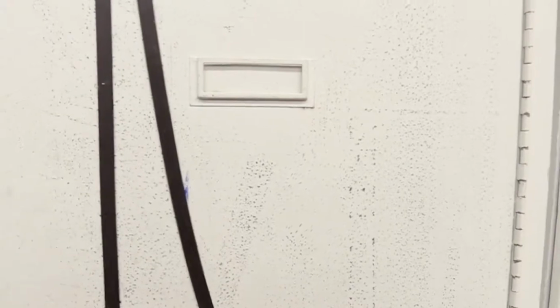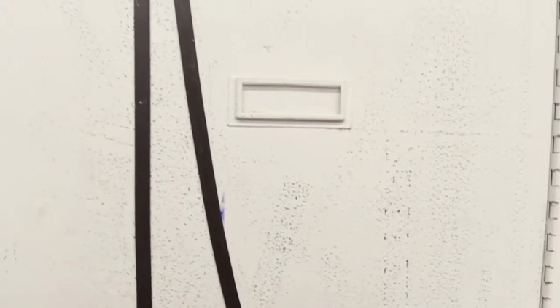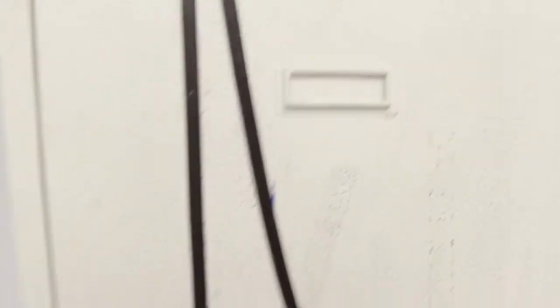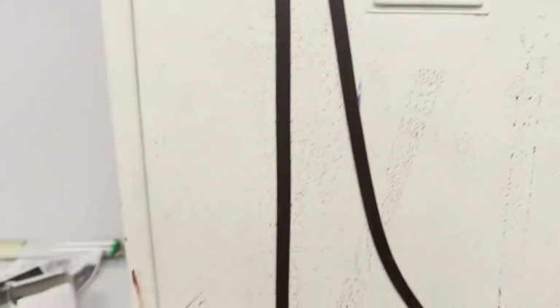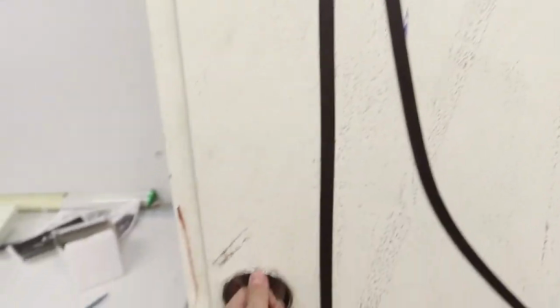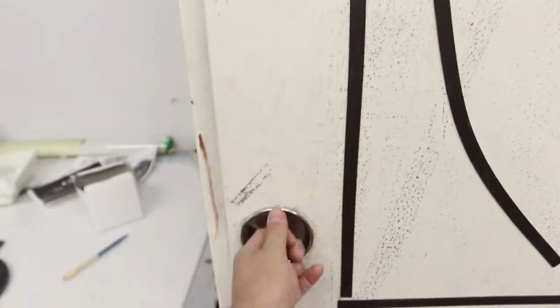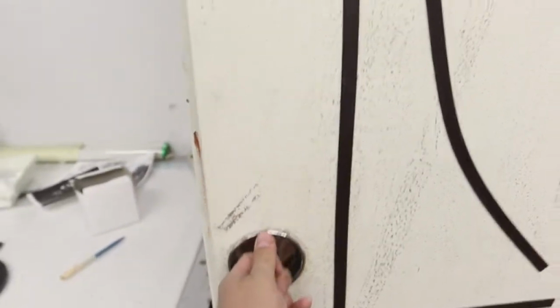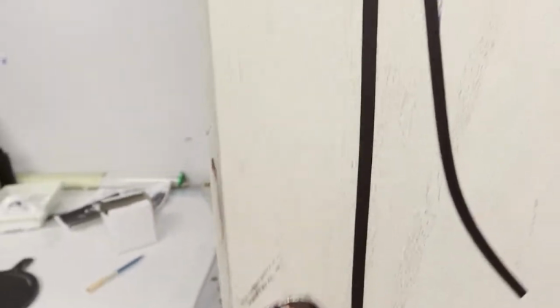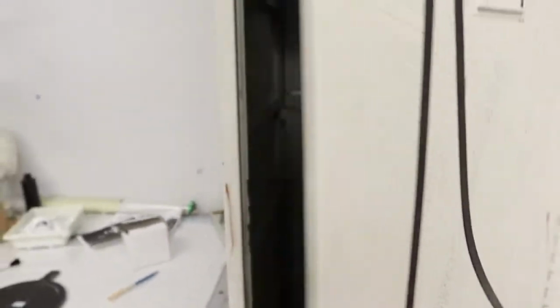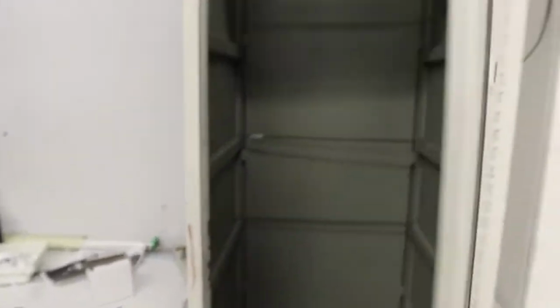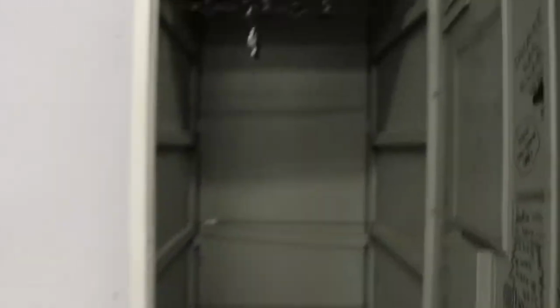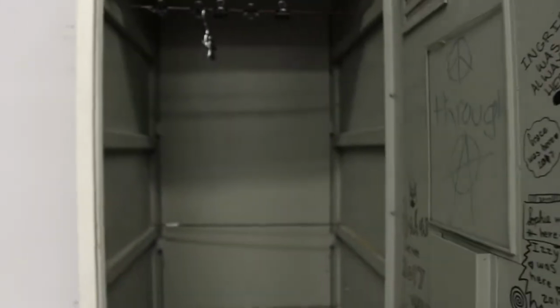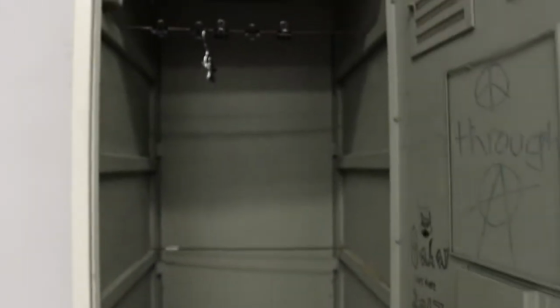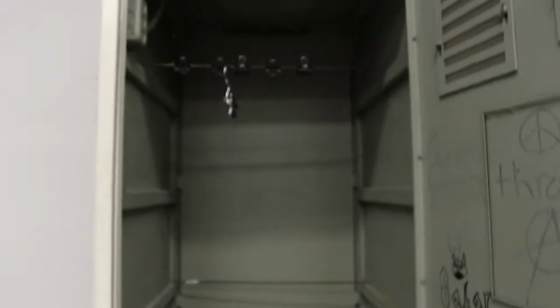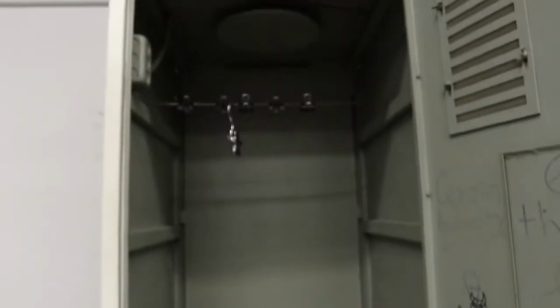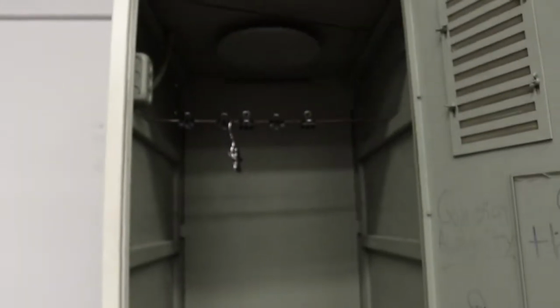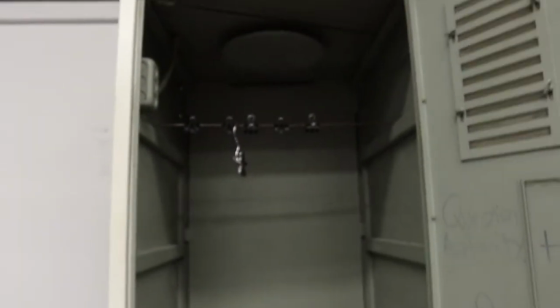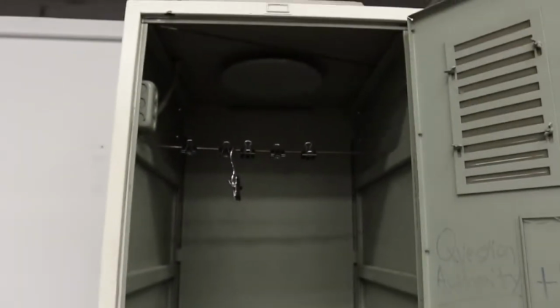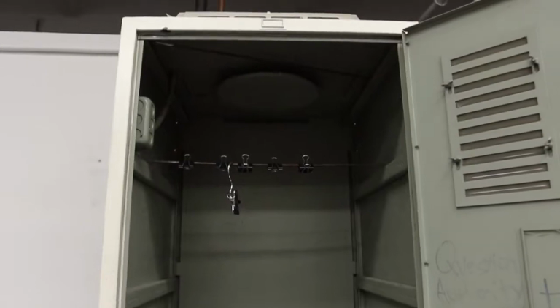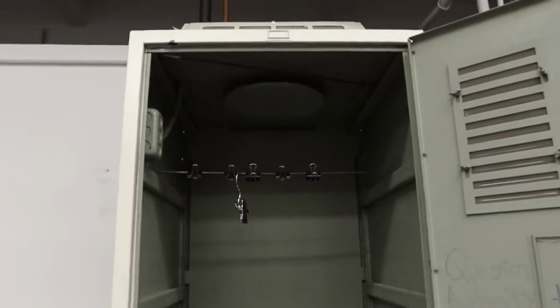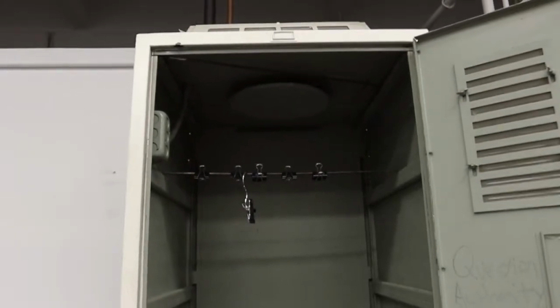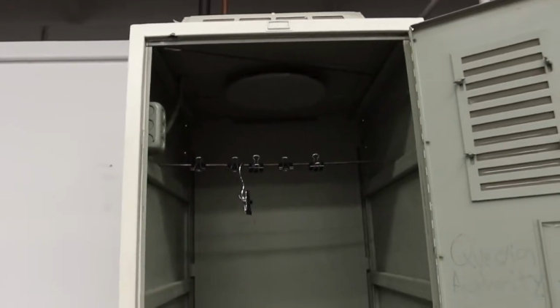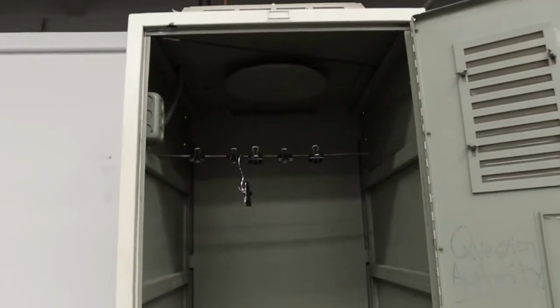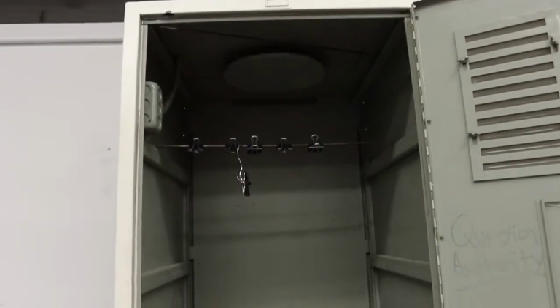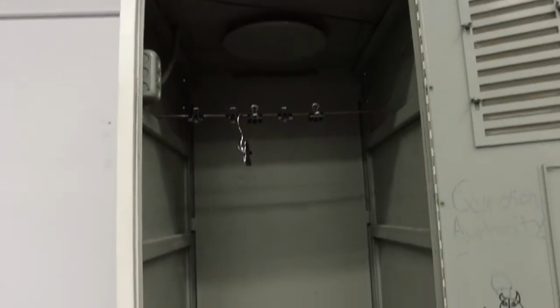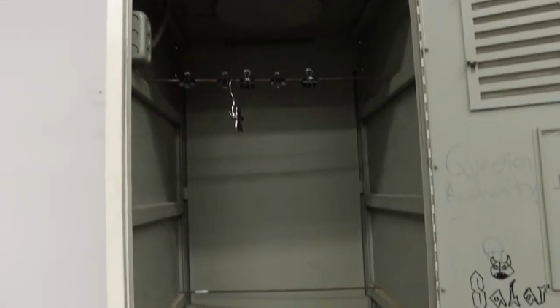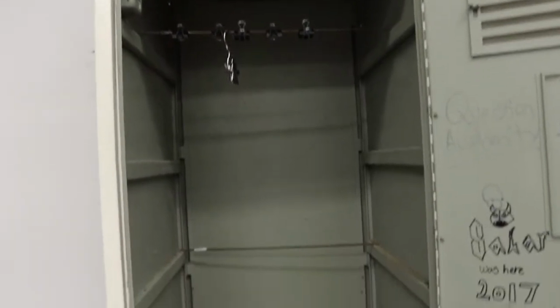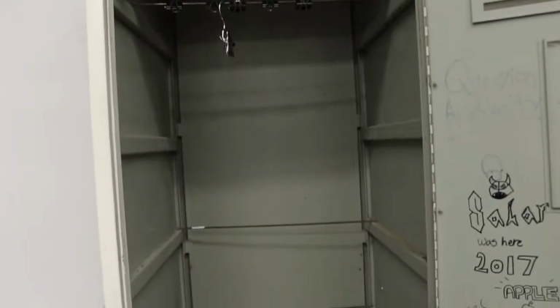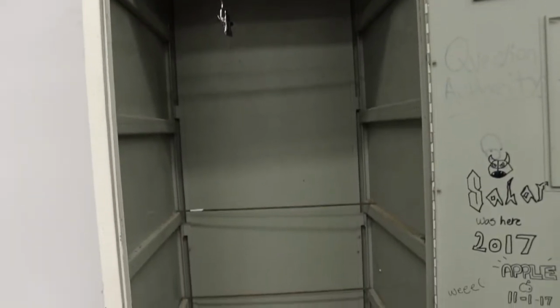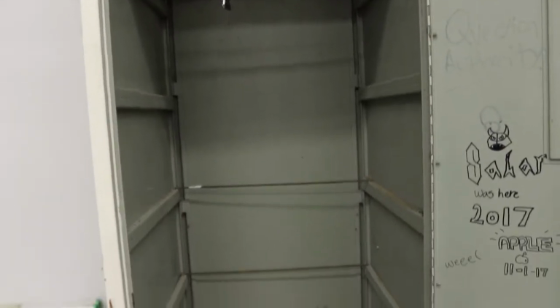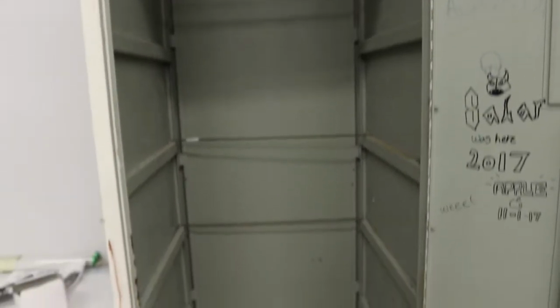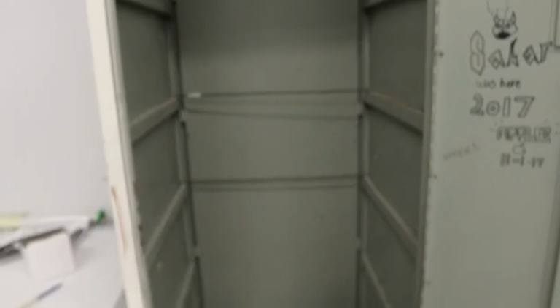Over here we have our negative dryer. Pretty straightforward — it just dries your negatives.